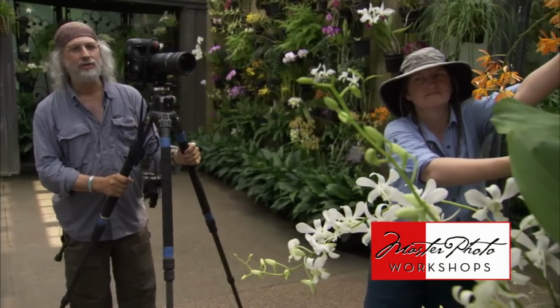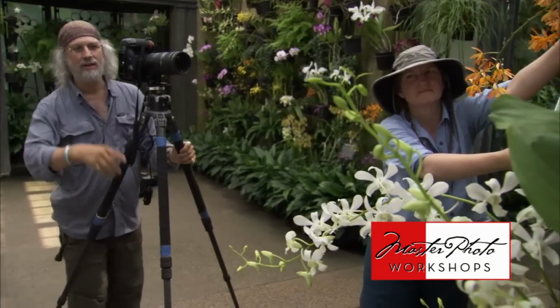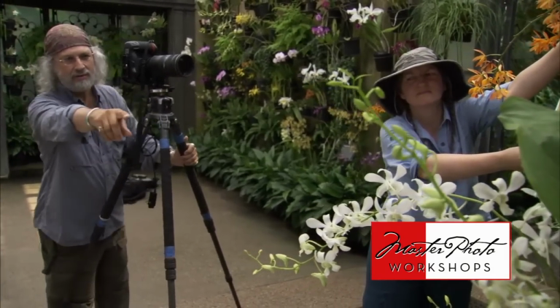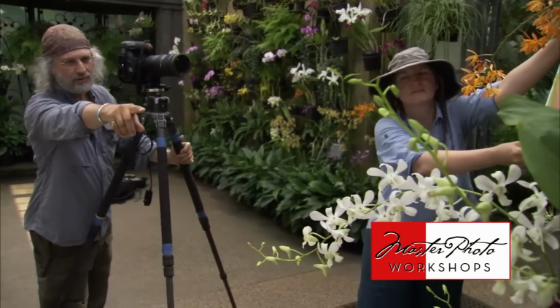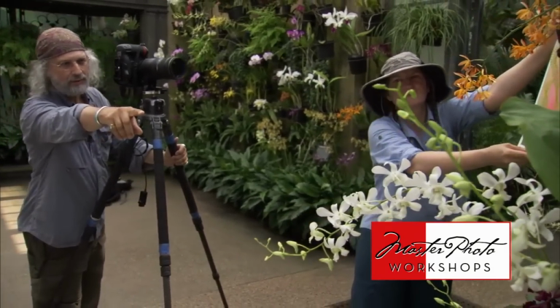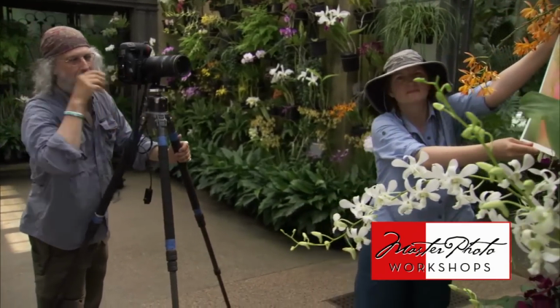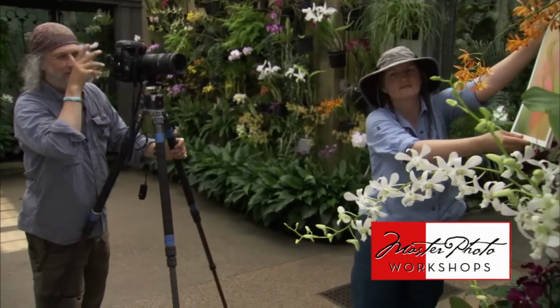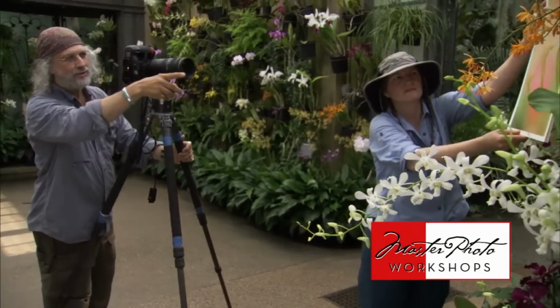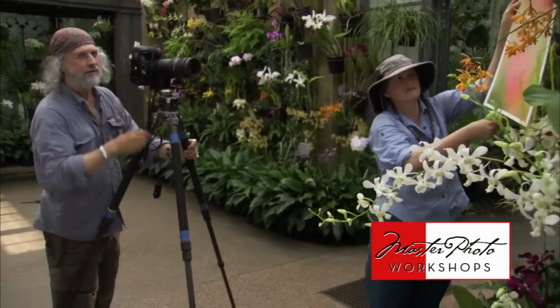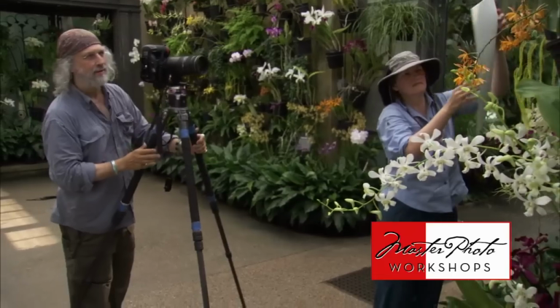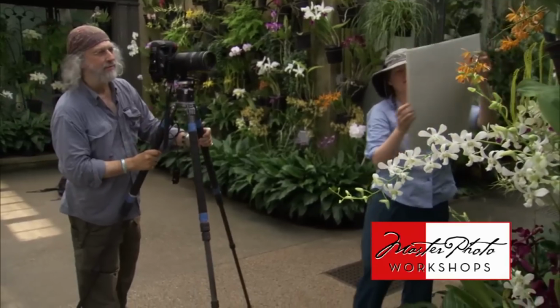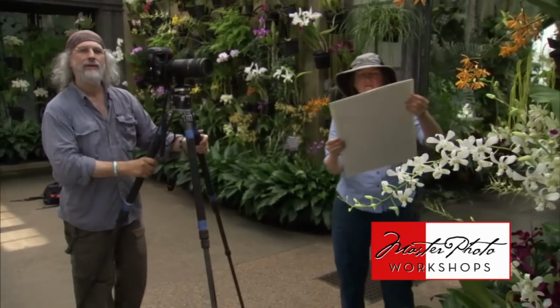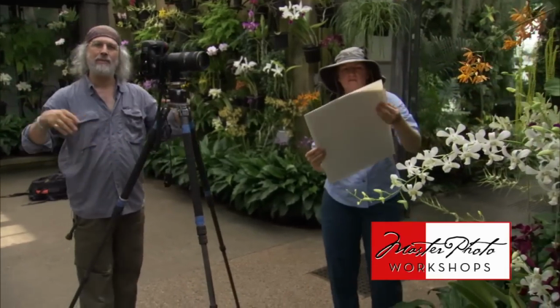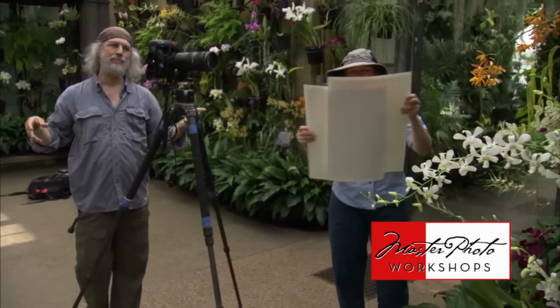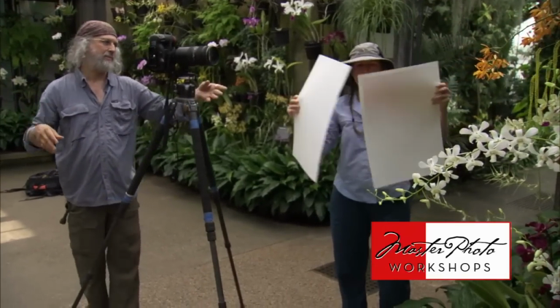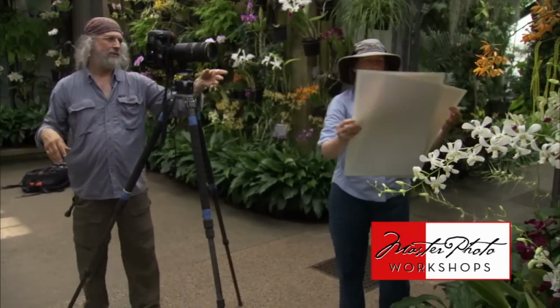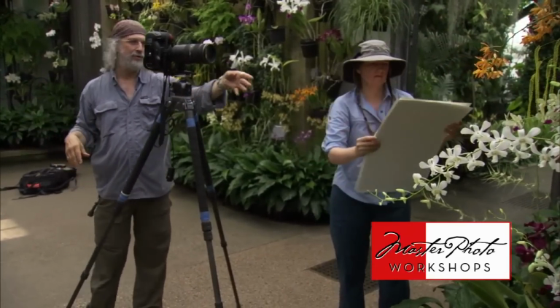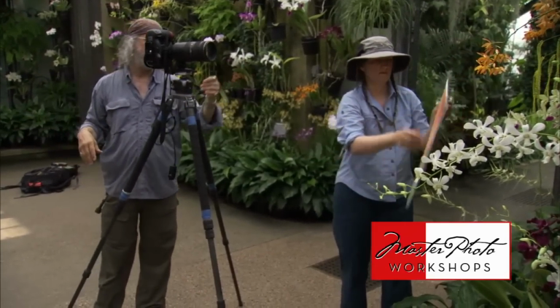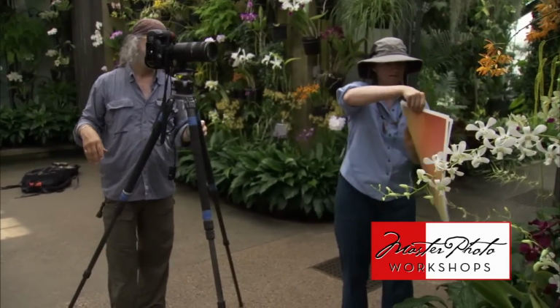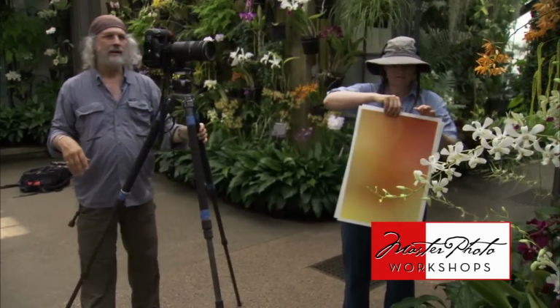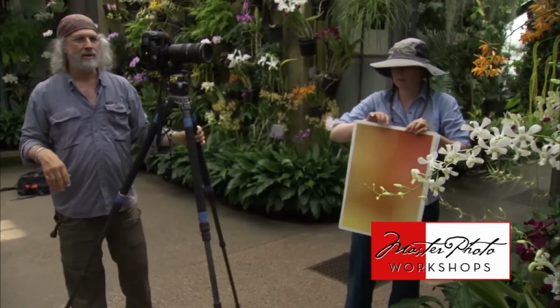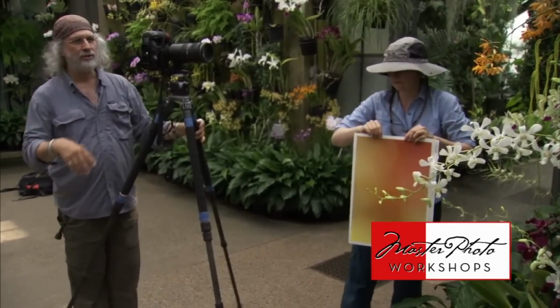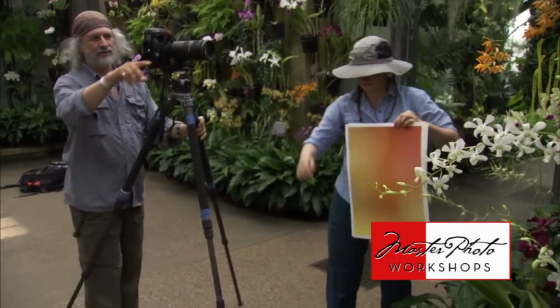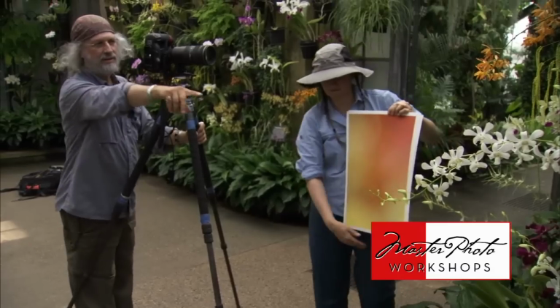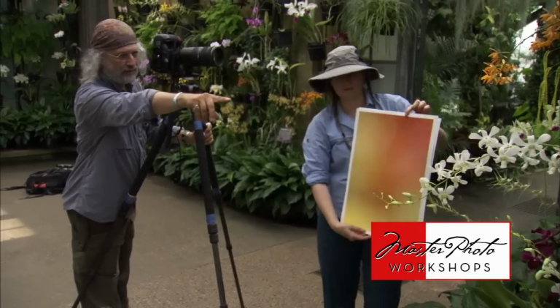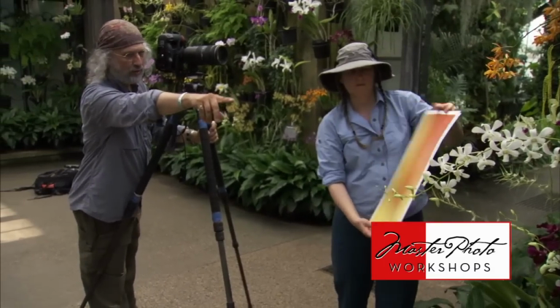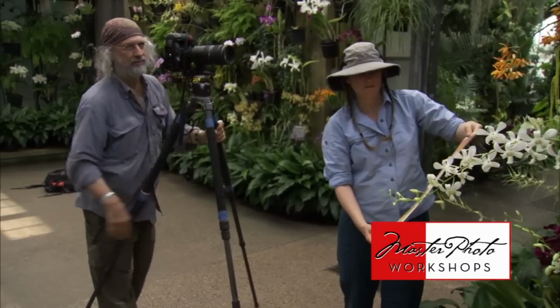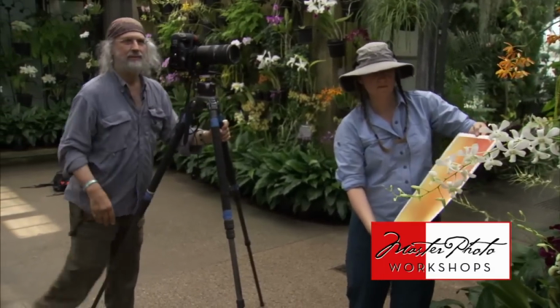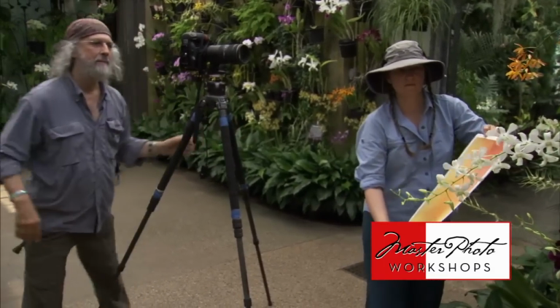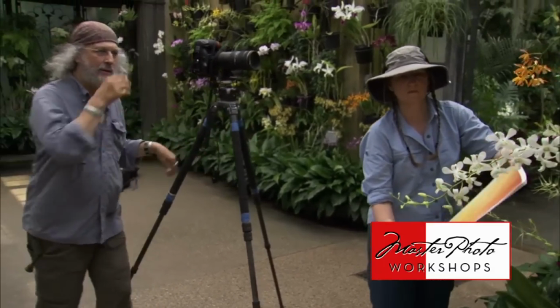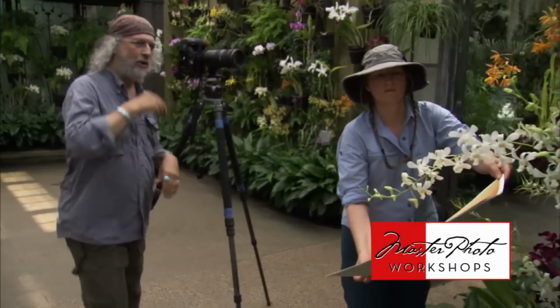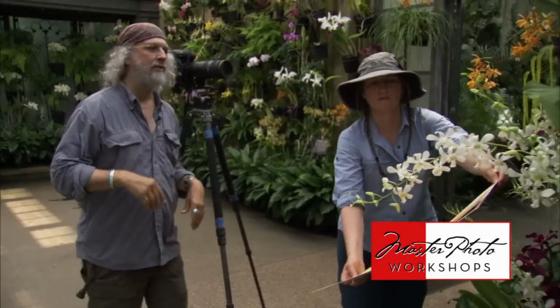There's a great shot right here next to it — the white one. We have several backgrounds that we printed up. We have two right here, and we're now going to shoot this subject, these white orchids, with the orange background.